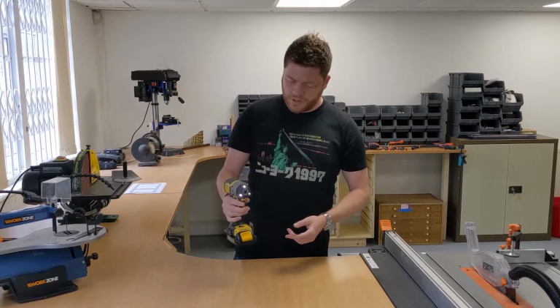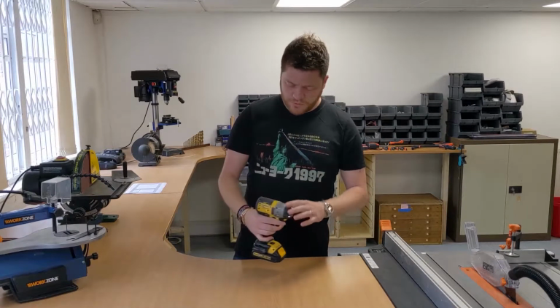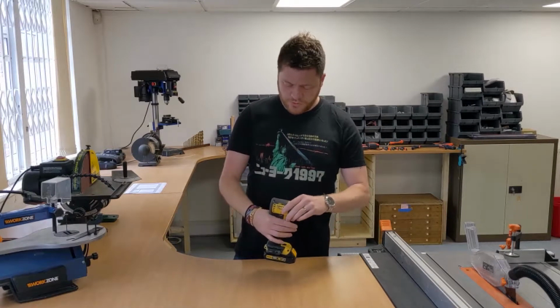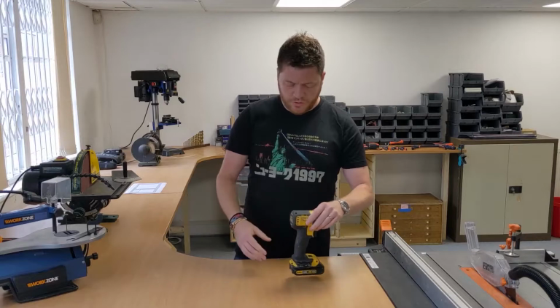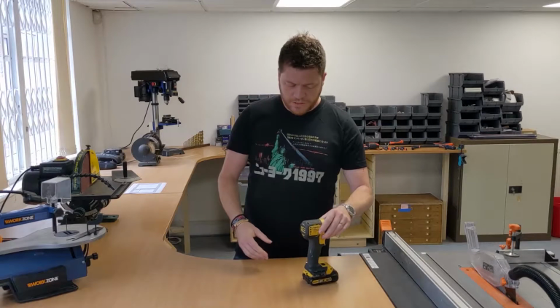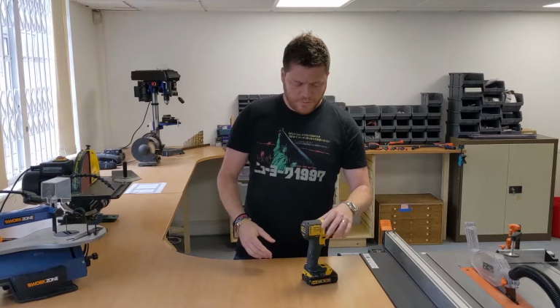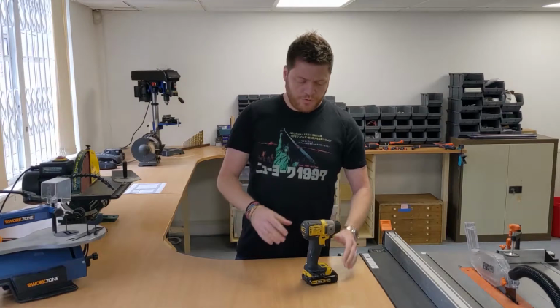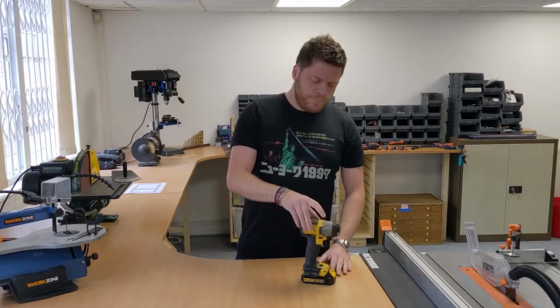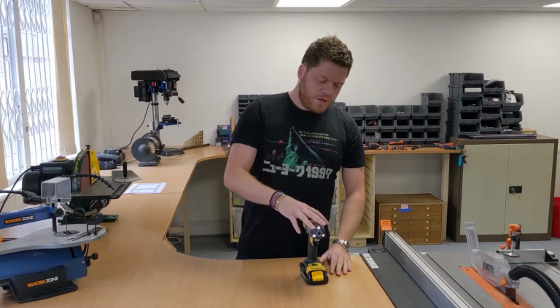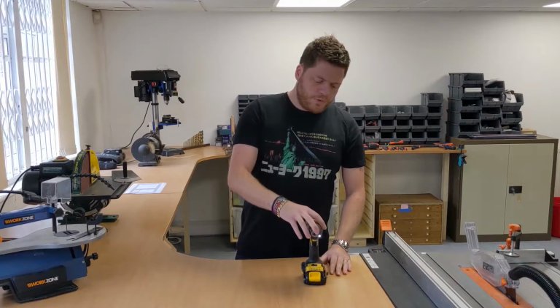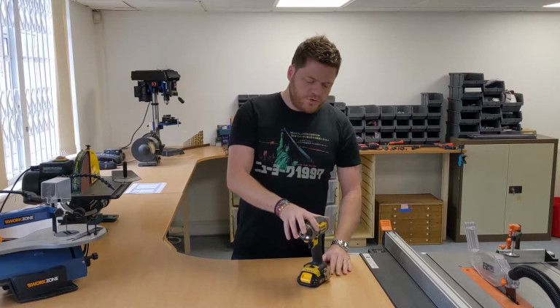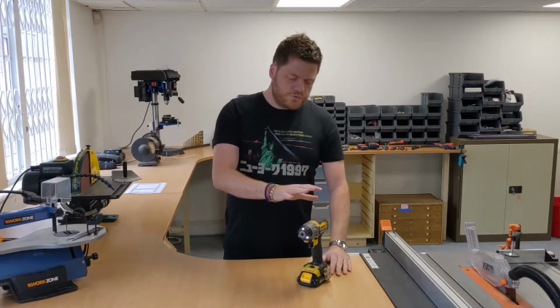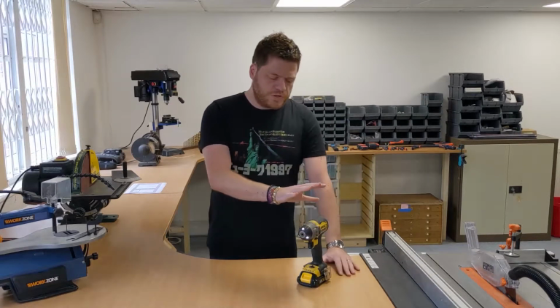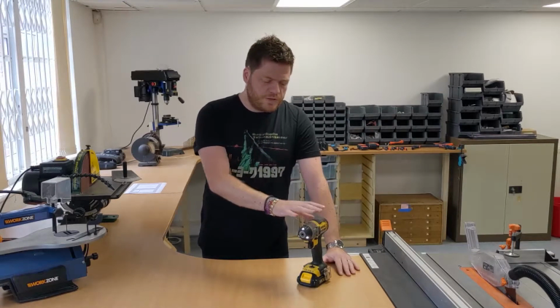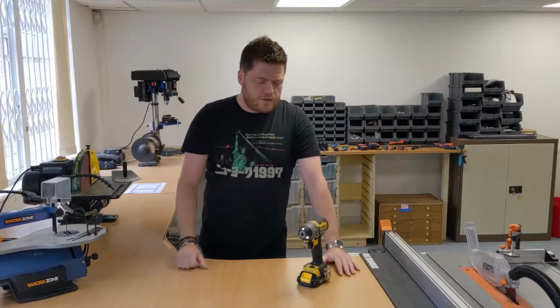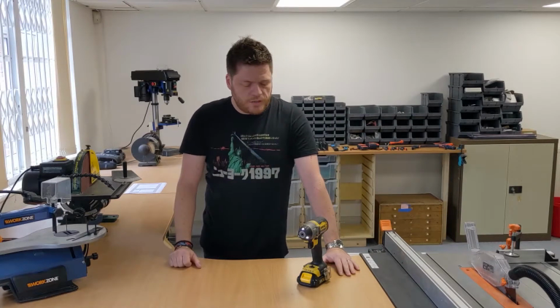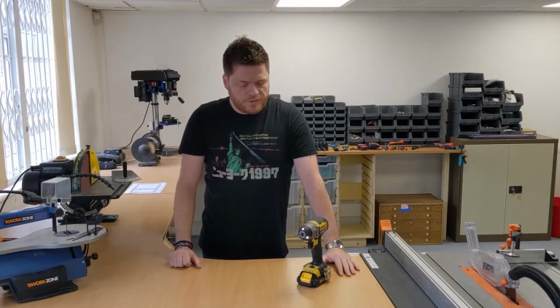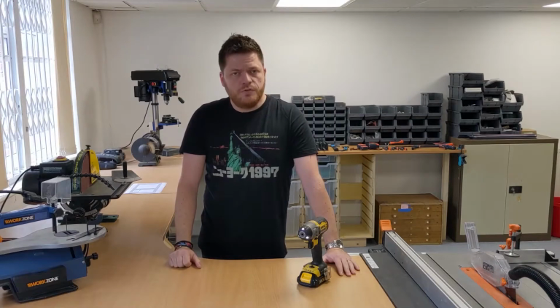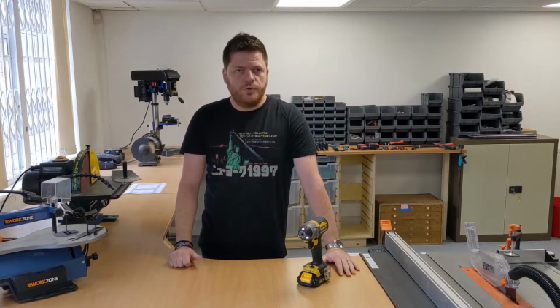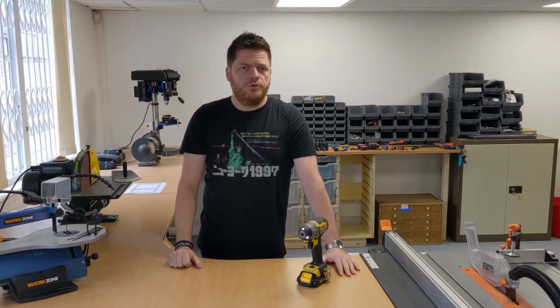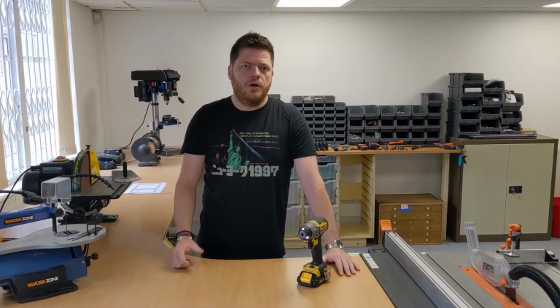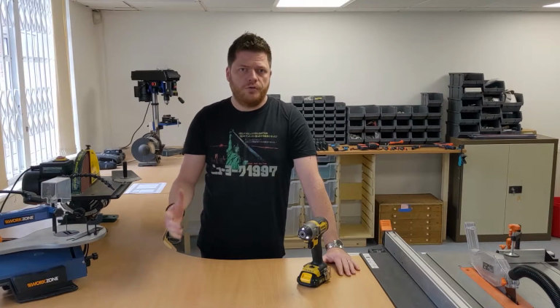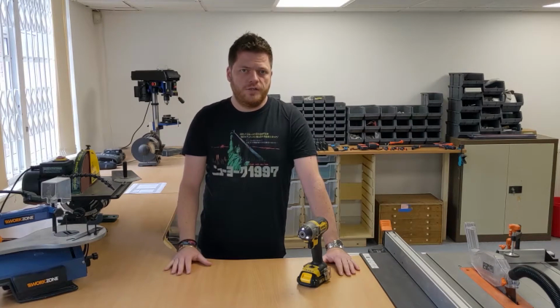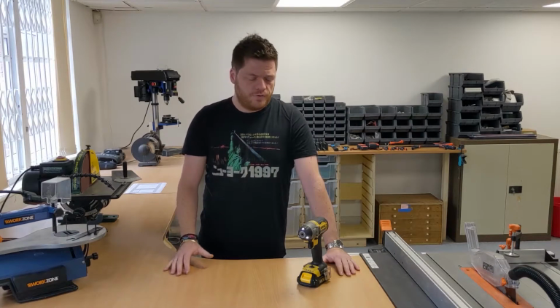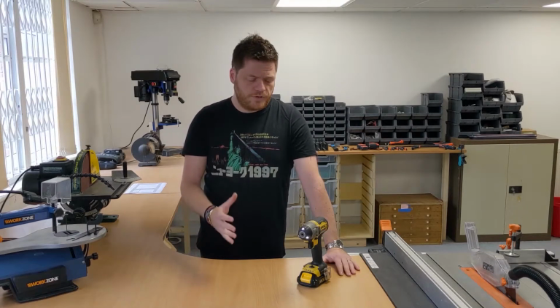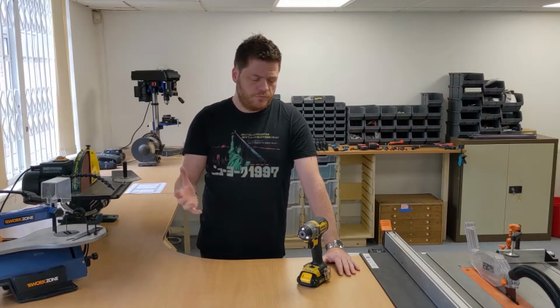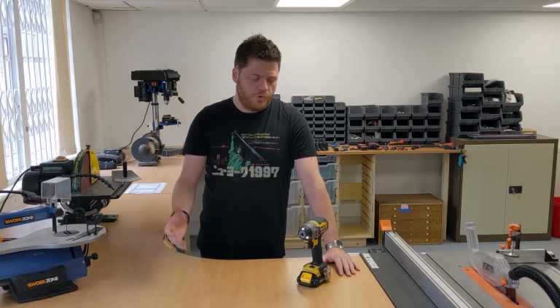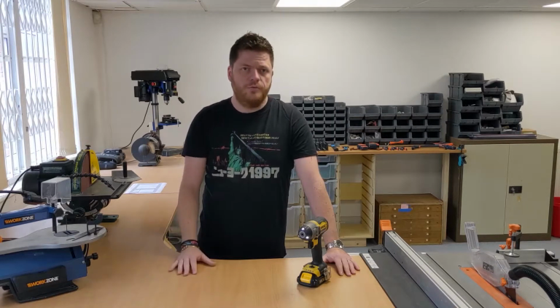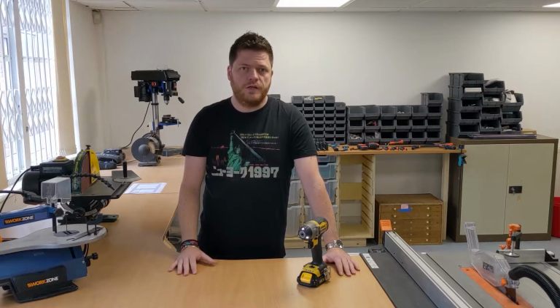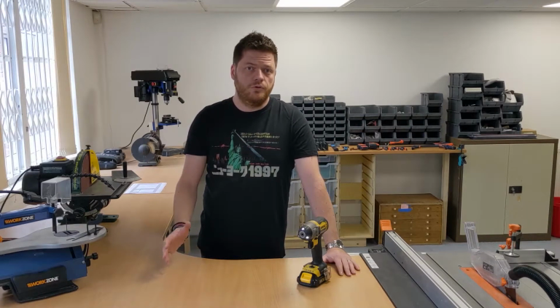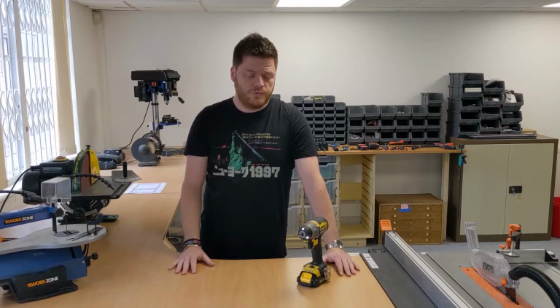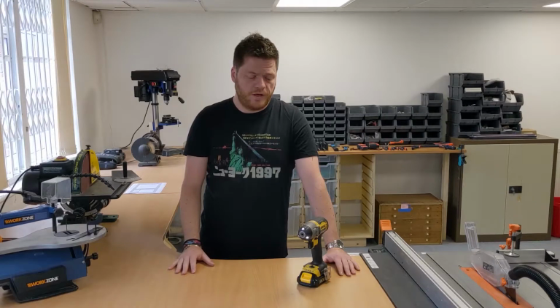We have looked at other tools, Ryobi being one of them. But the thing about DeWalt tools is they make a really good set of tools, but they don't do a lot of variety — so they don't make some of the more random things like glue guns and stuff like that.